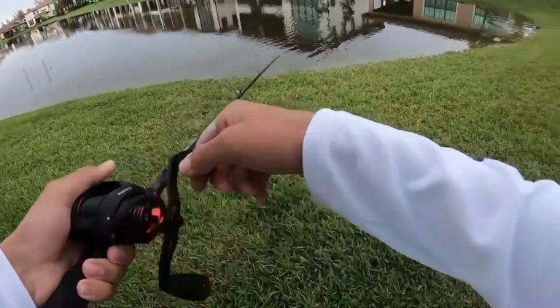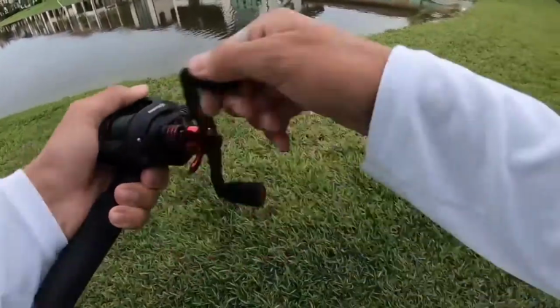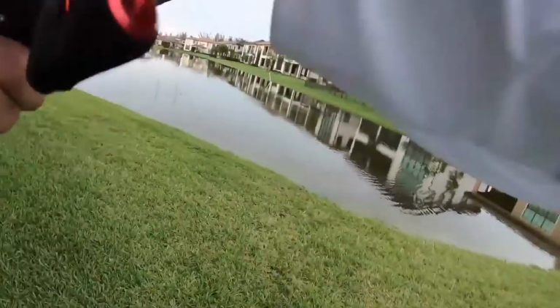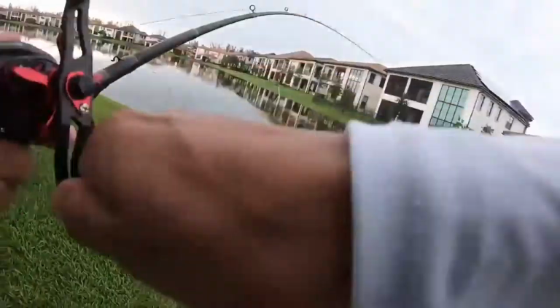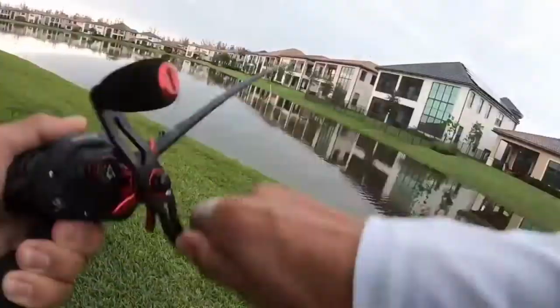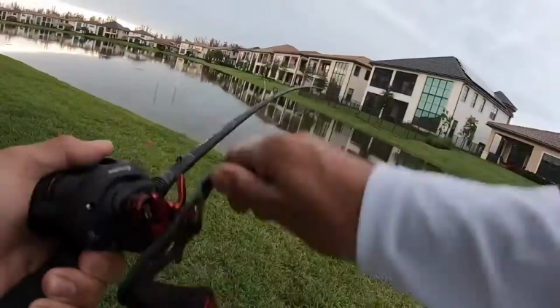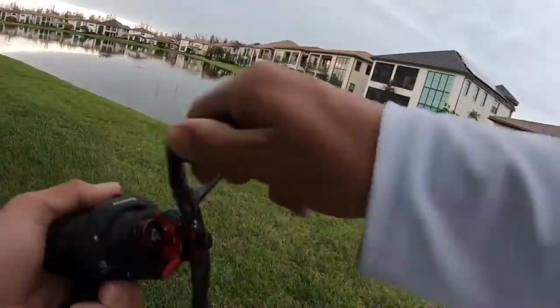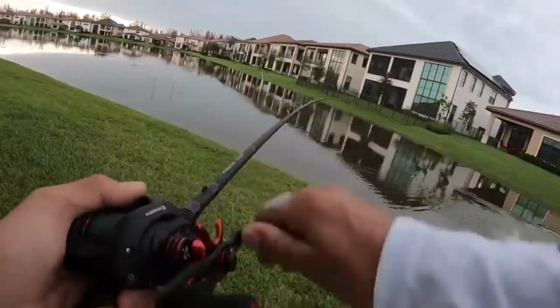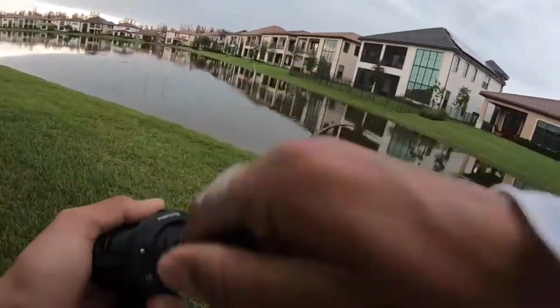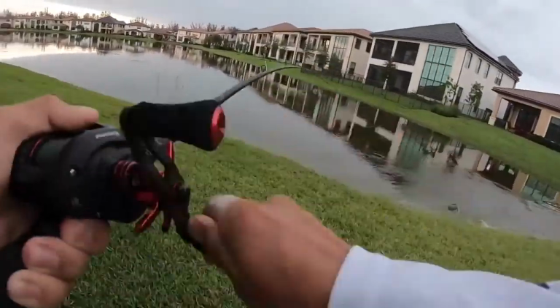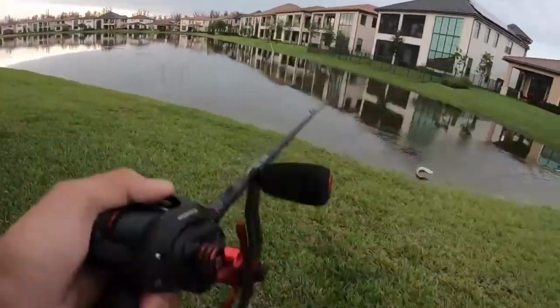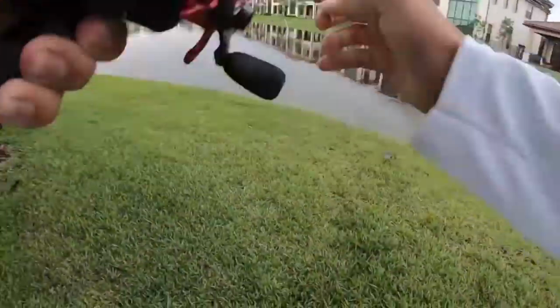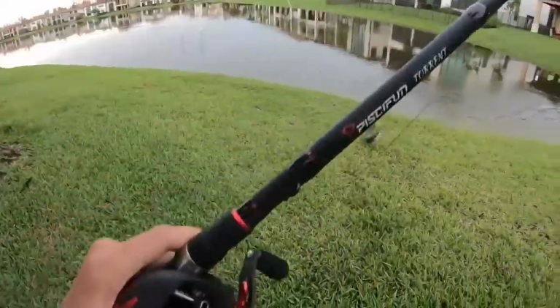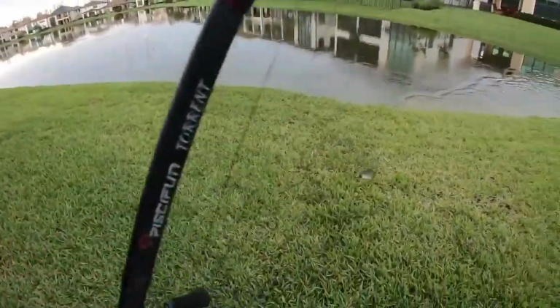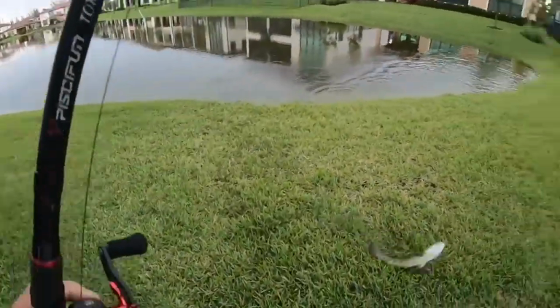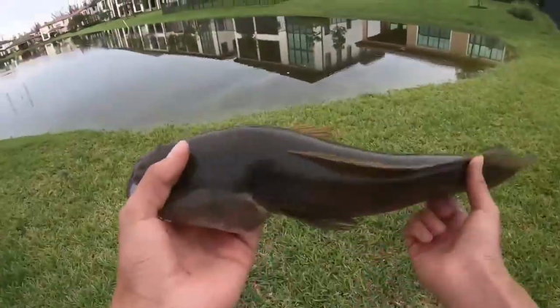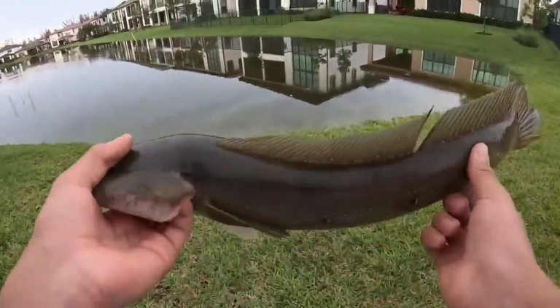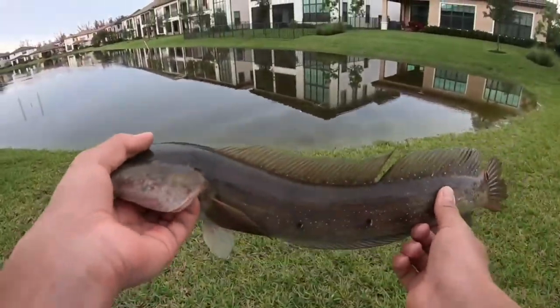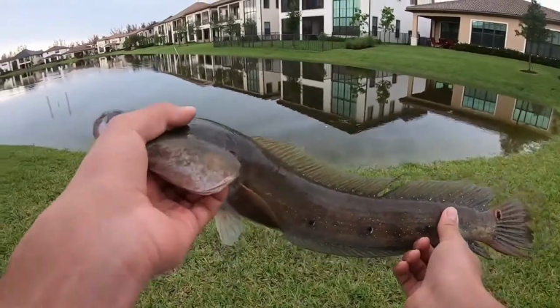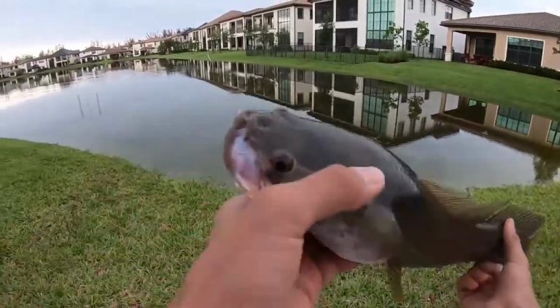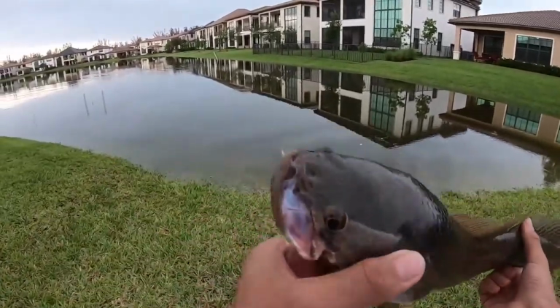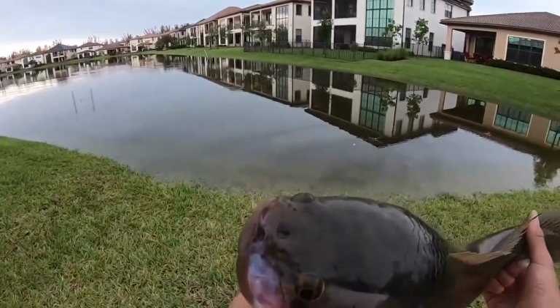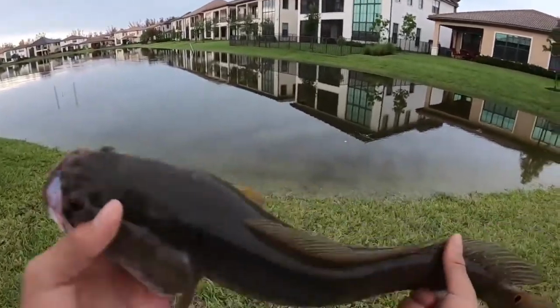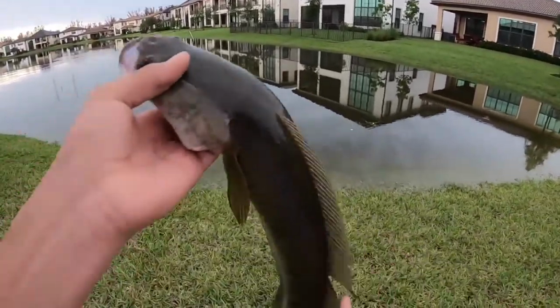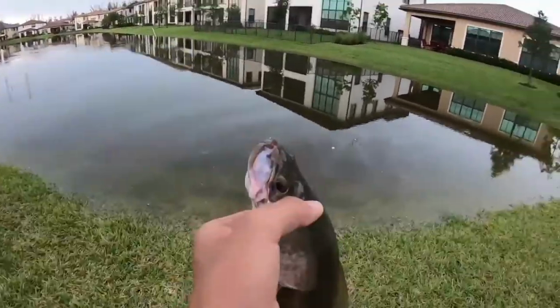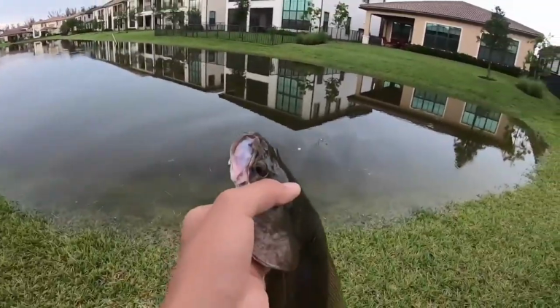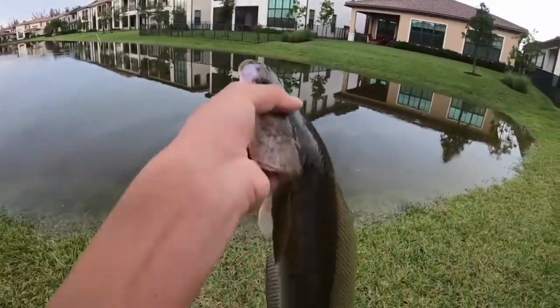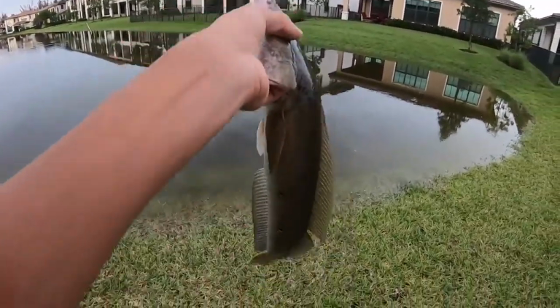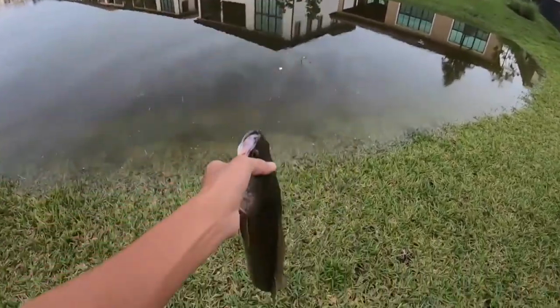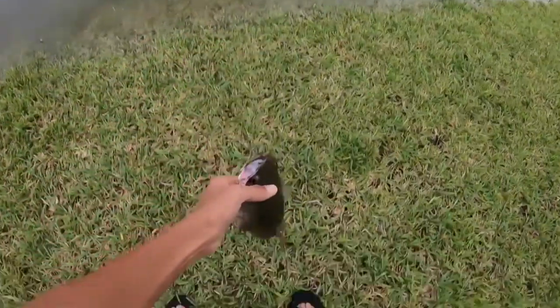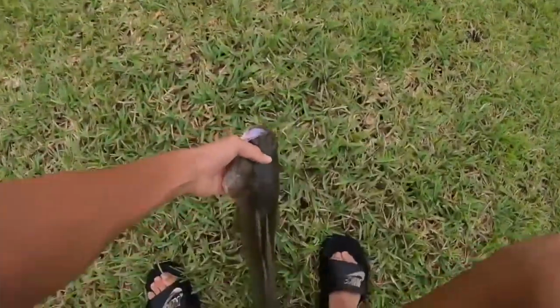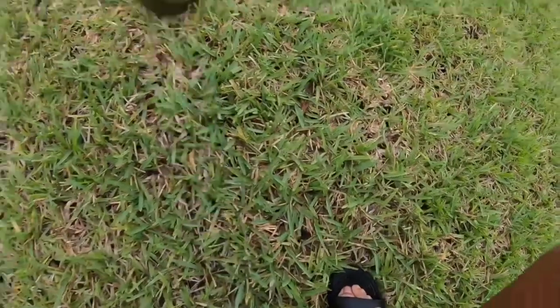No way, already on the second cast — snakehead! A little snakehead, not that big, but that was on my second cast. He absolutely choked the frog. See you buddy.